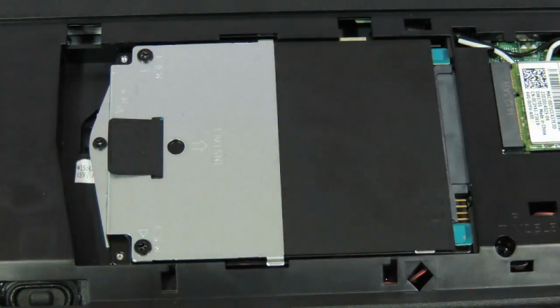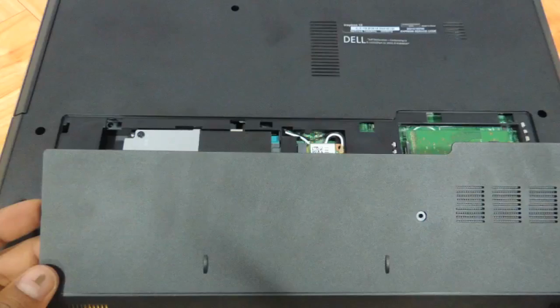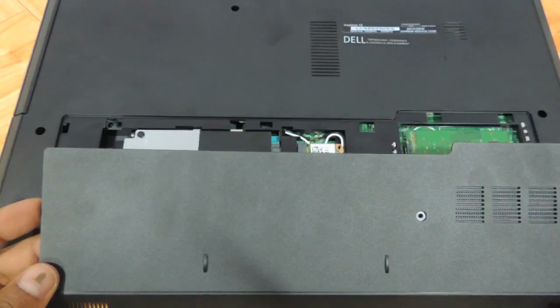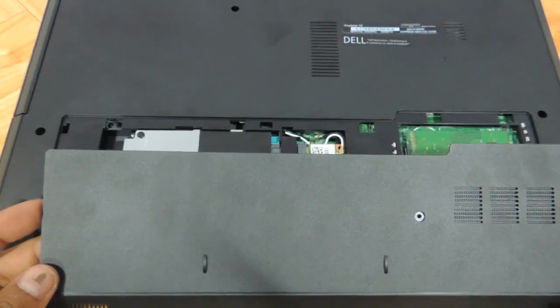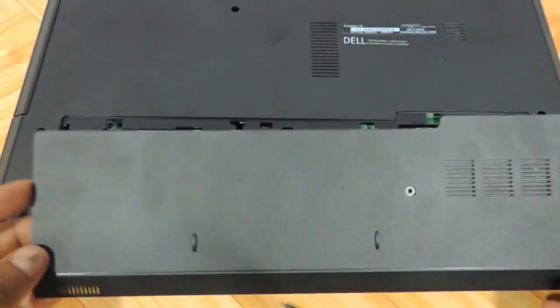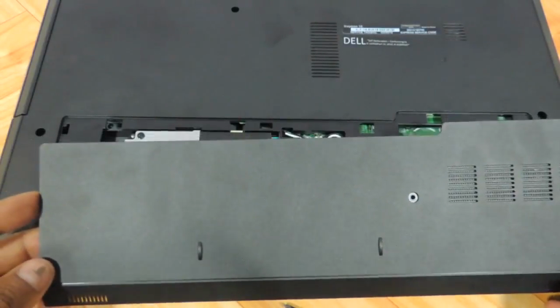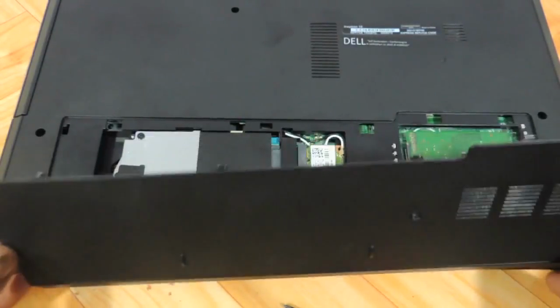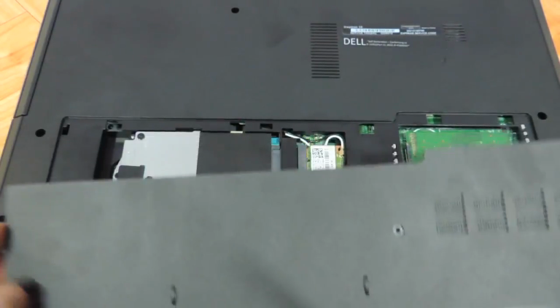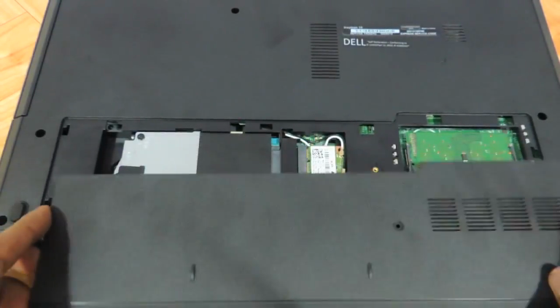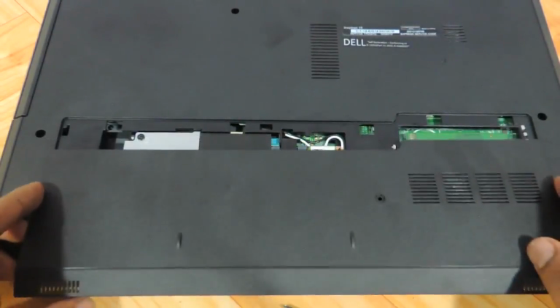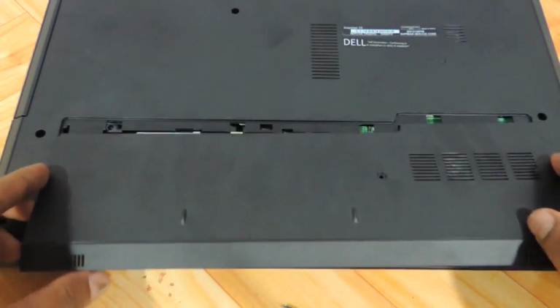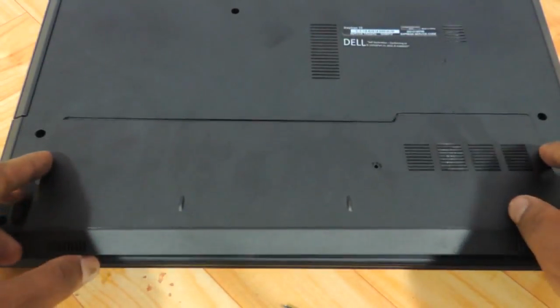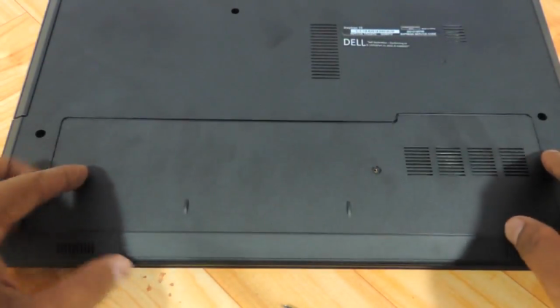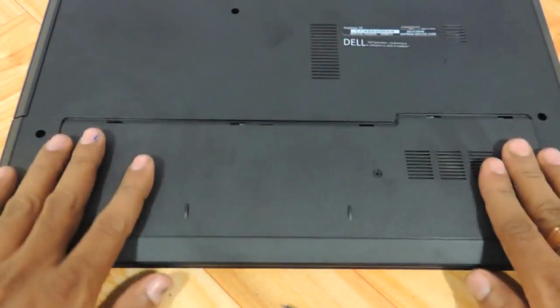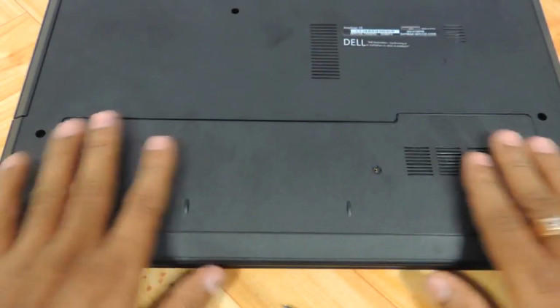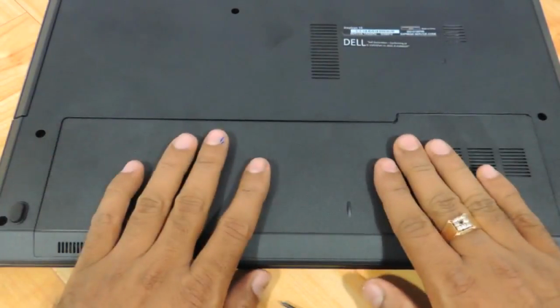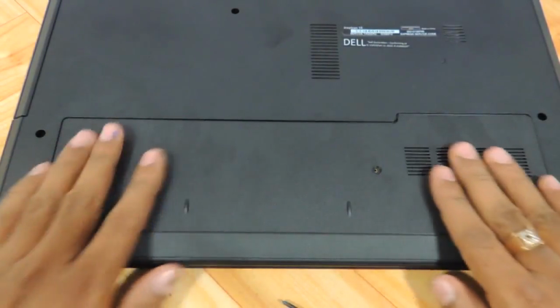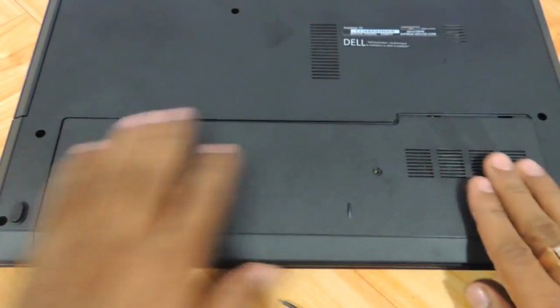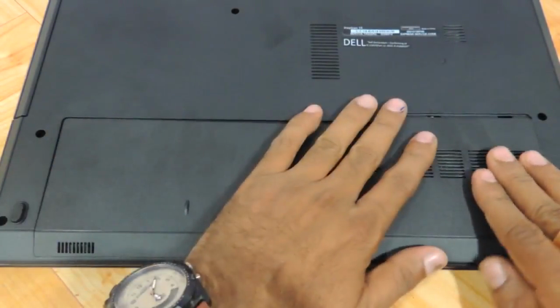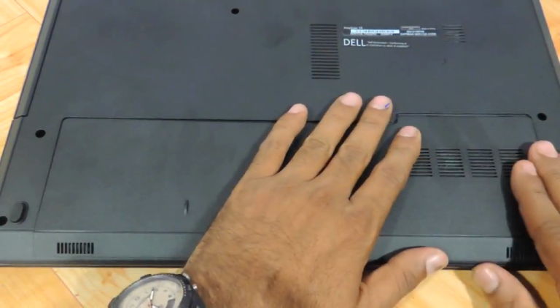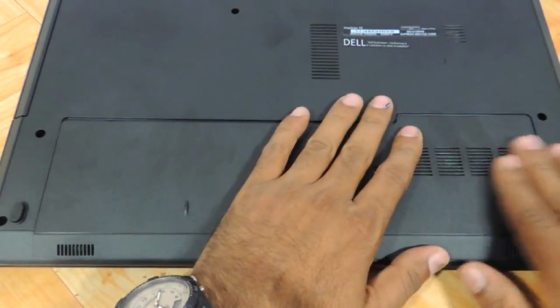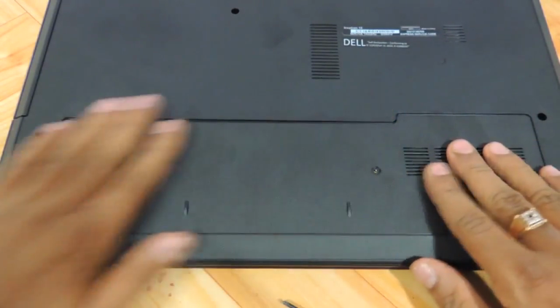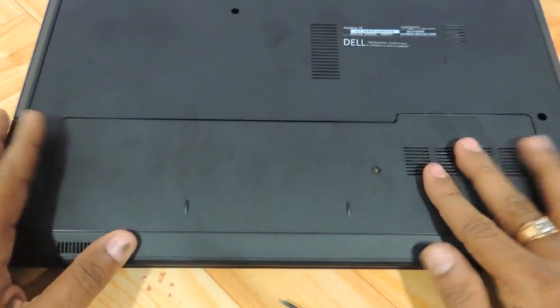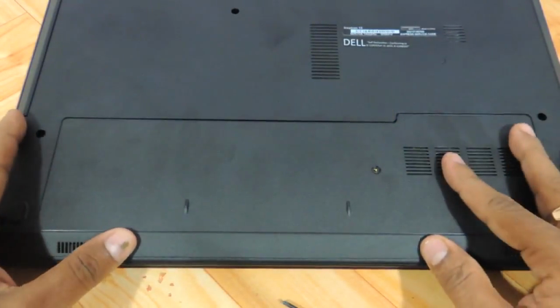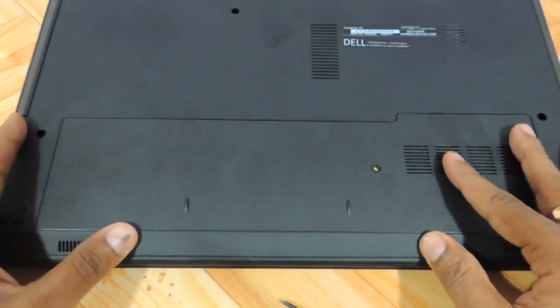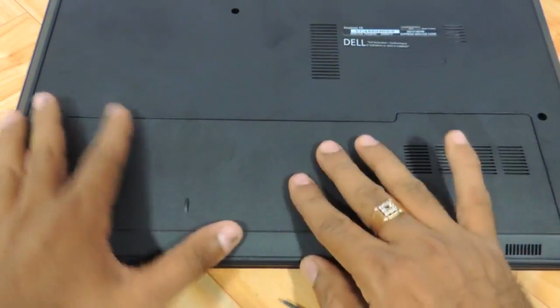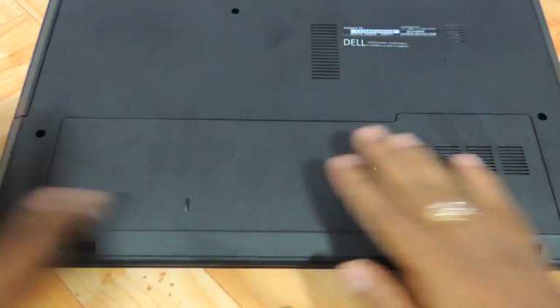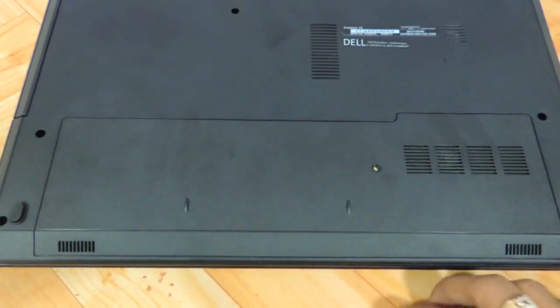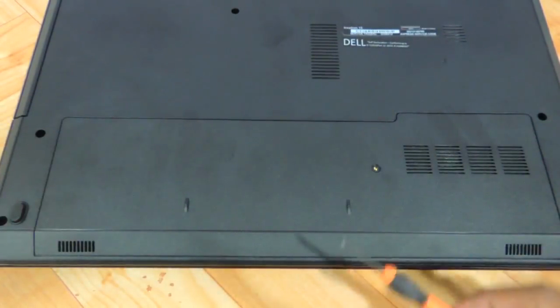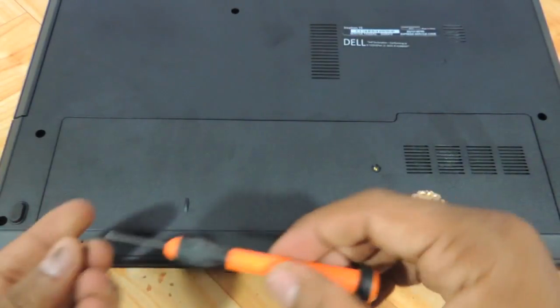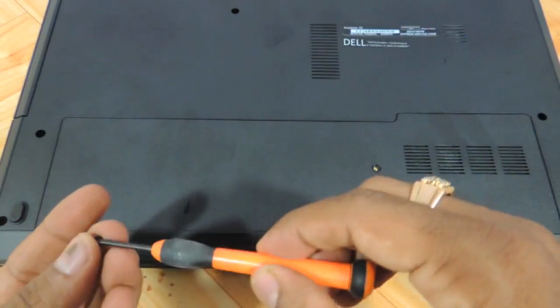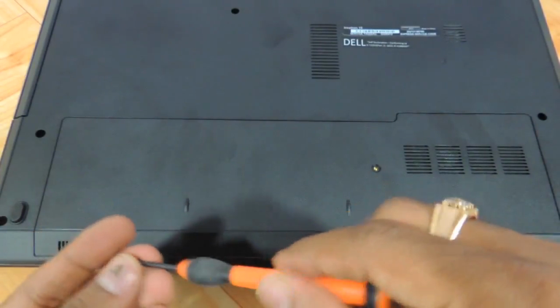Take the panel again, place it over the hard drive, push it into position, and put the screw back.